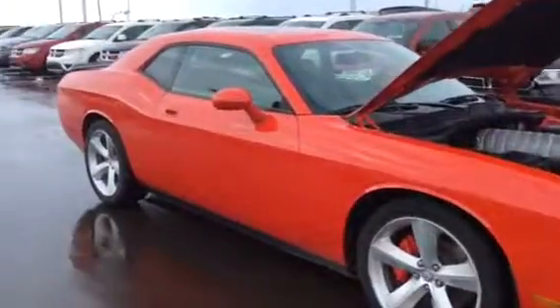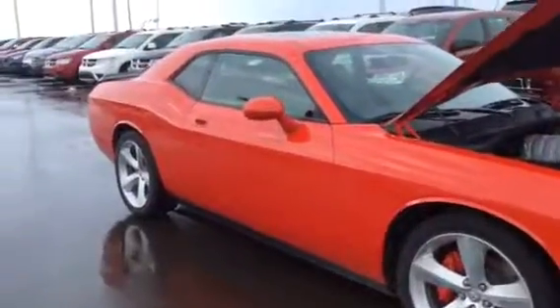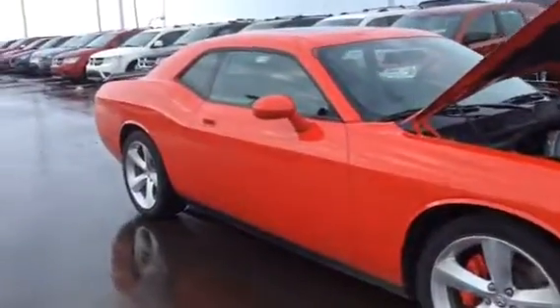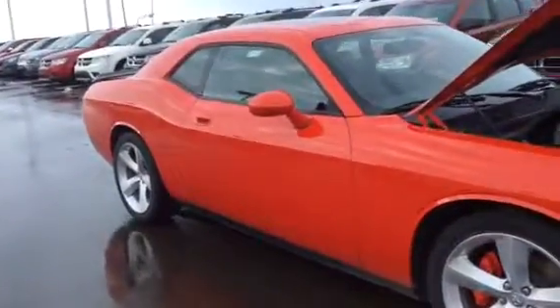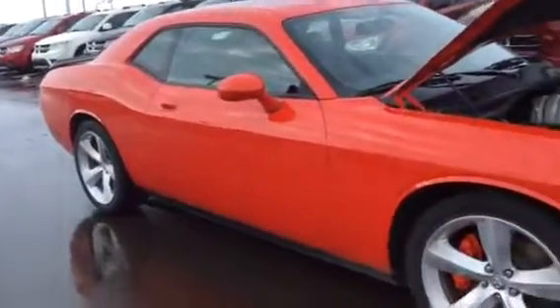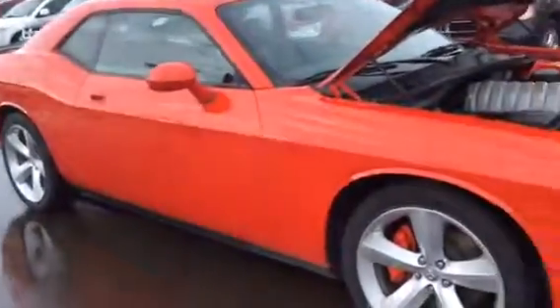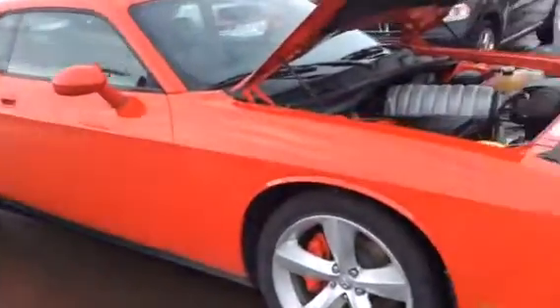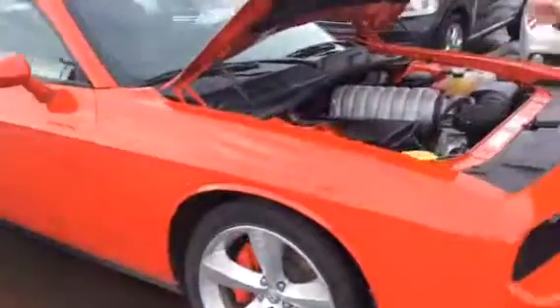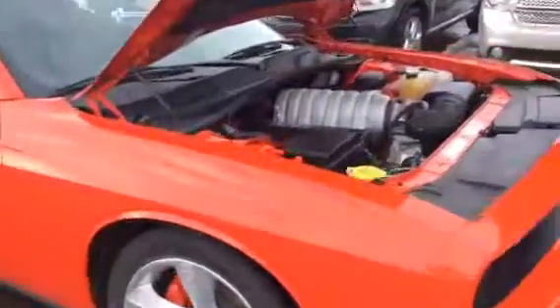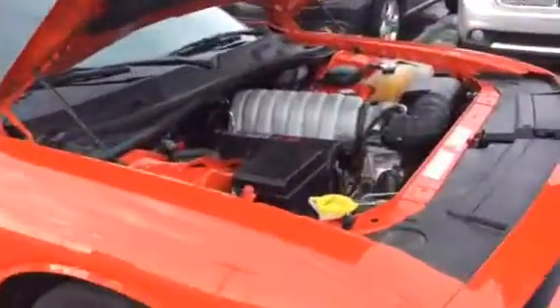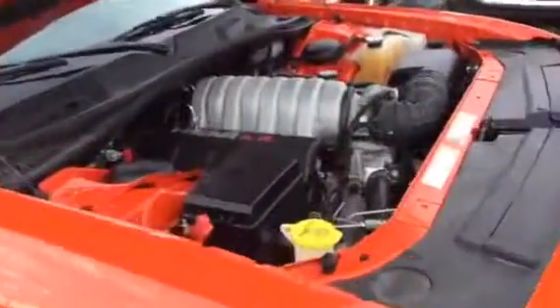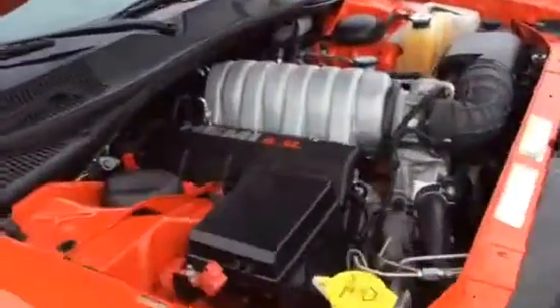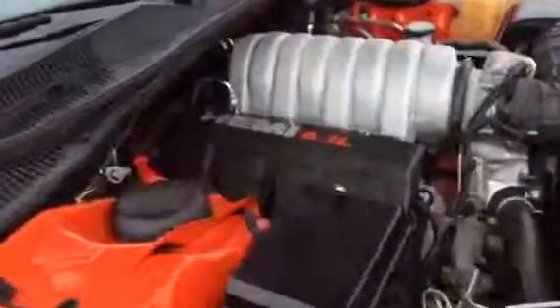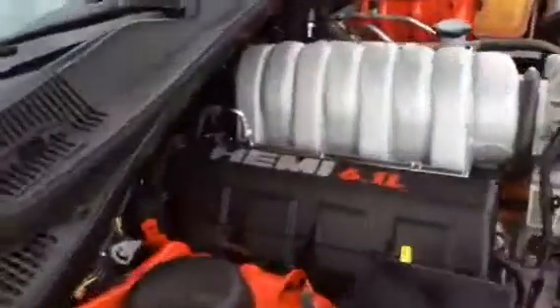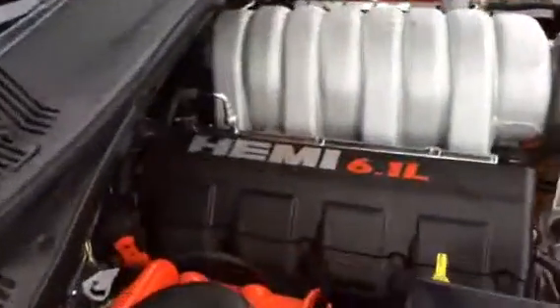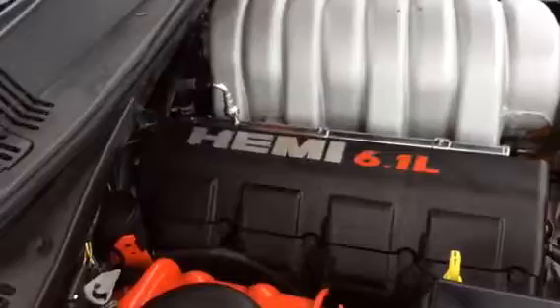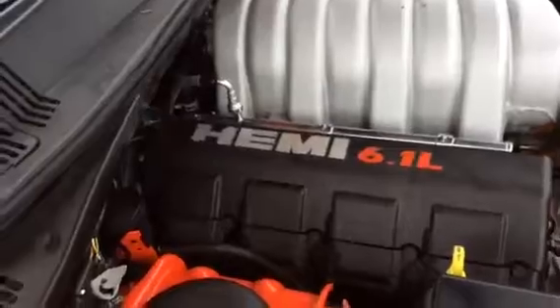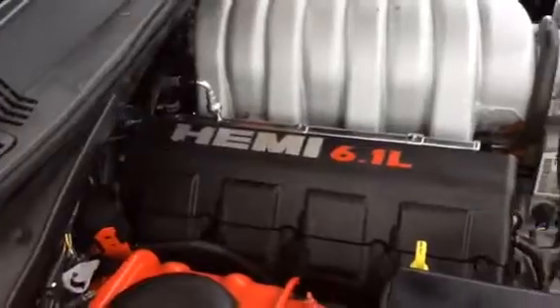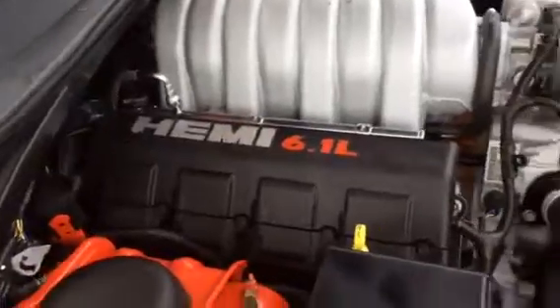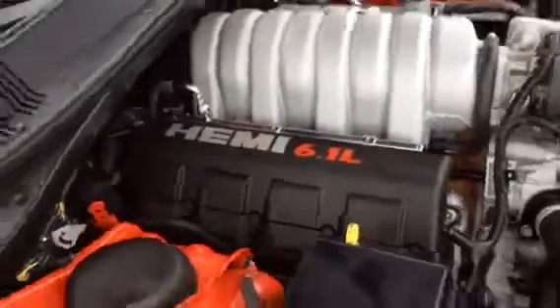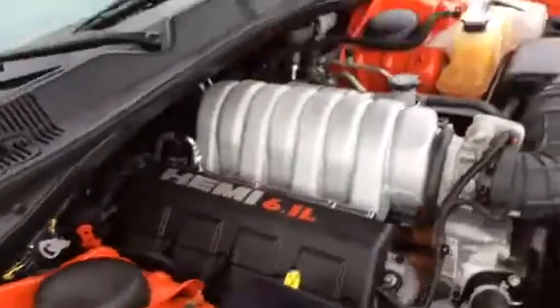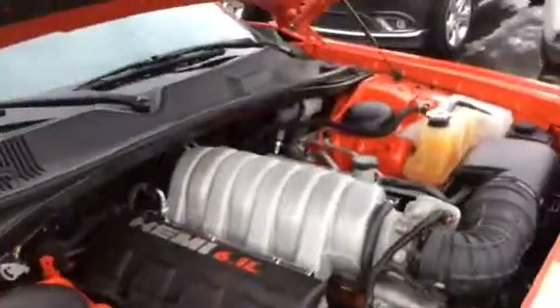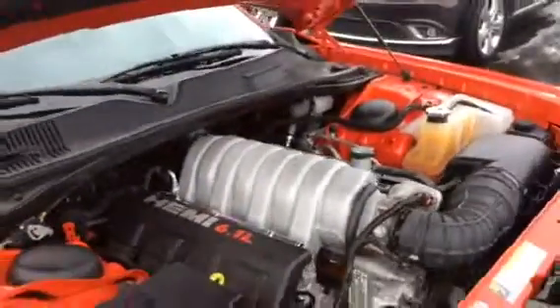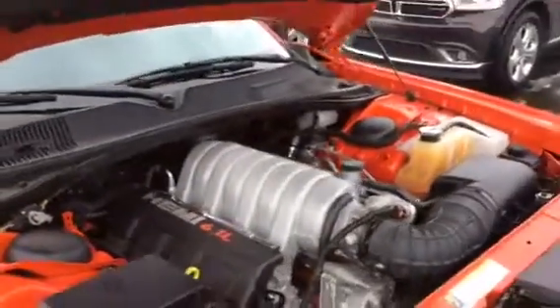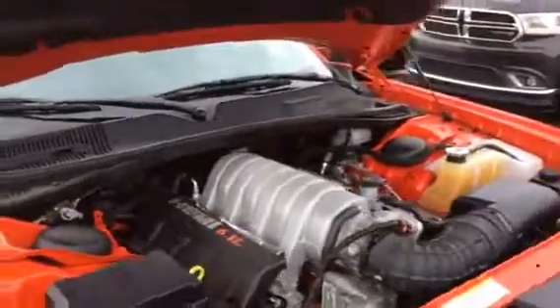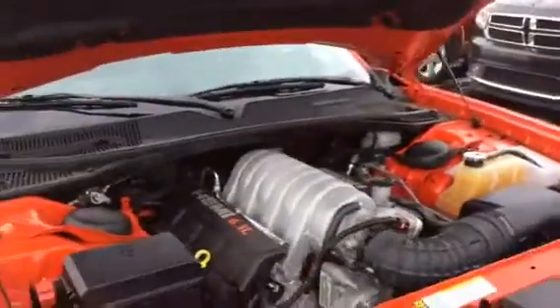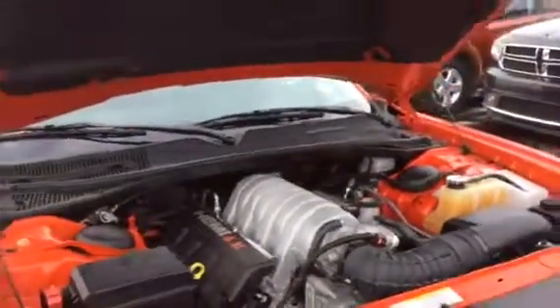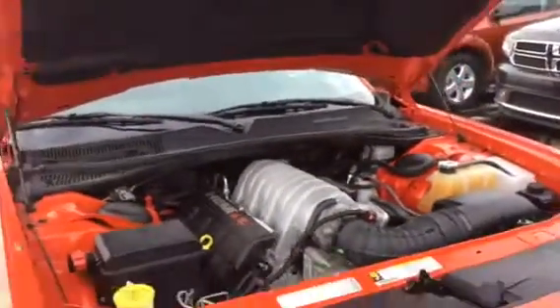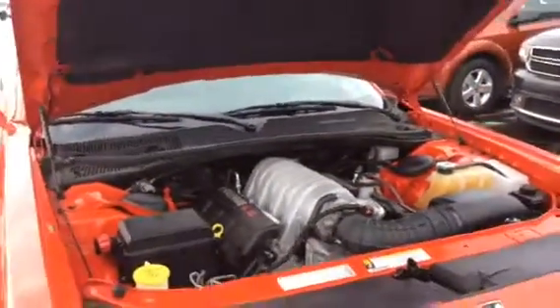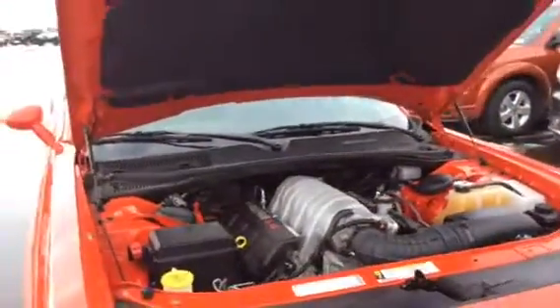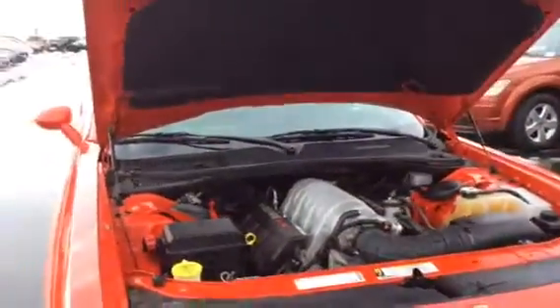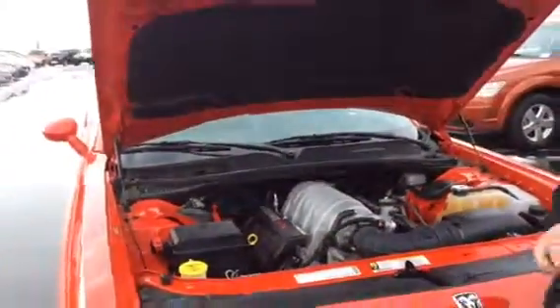If you come under the hood, 6.1 litre V8 SRT engine producing 425 horse — this bad boy will have no problem getting up and go.